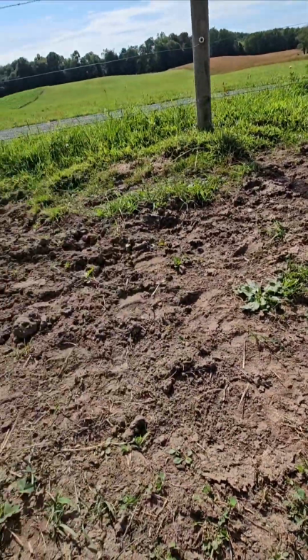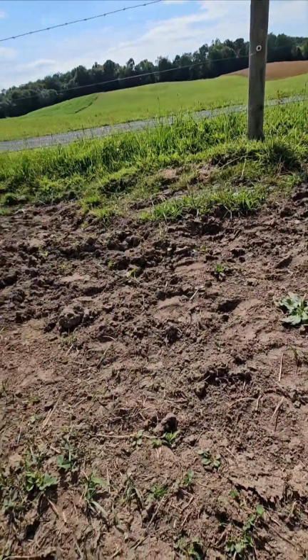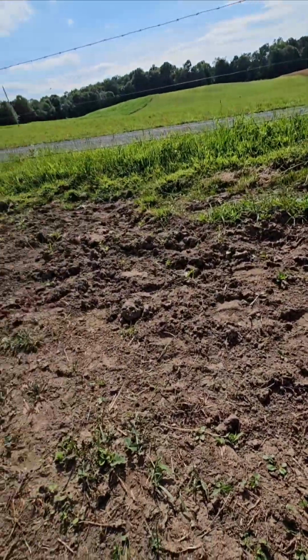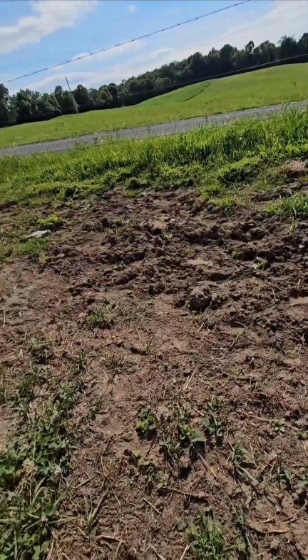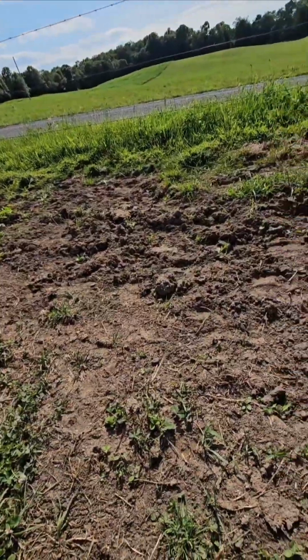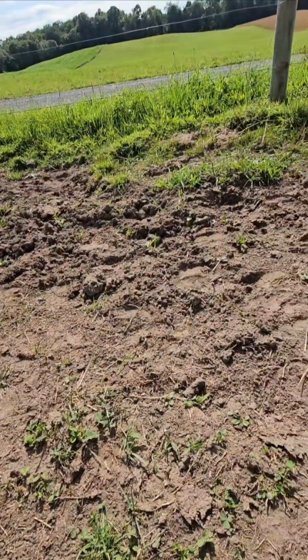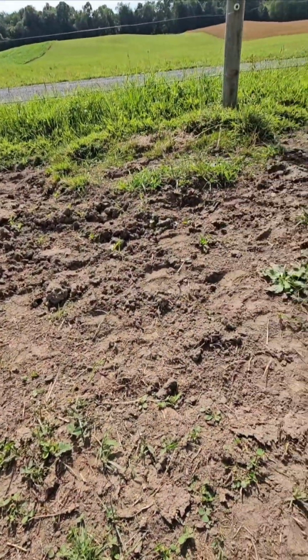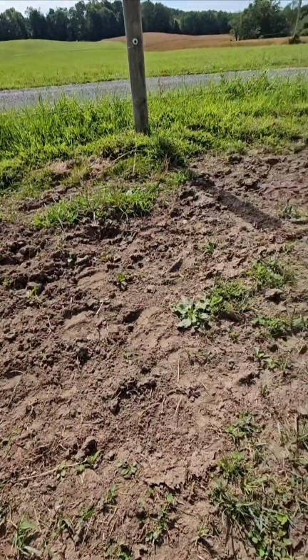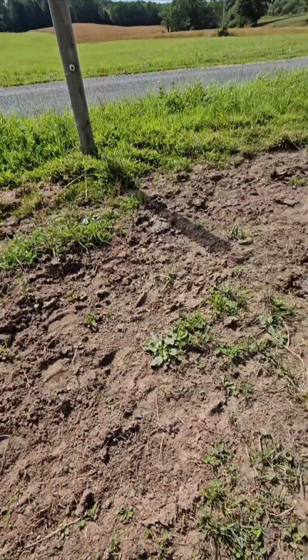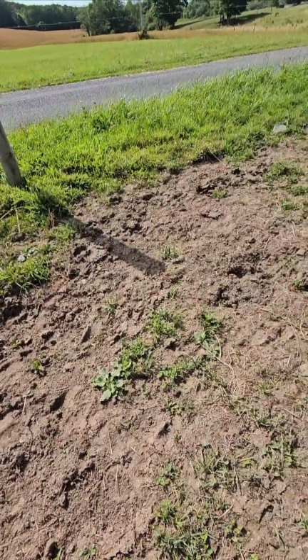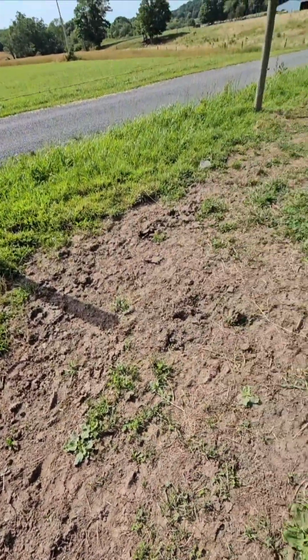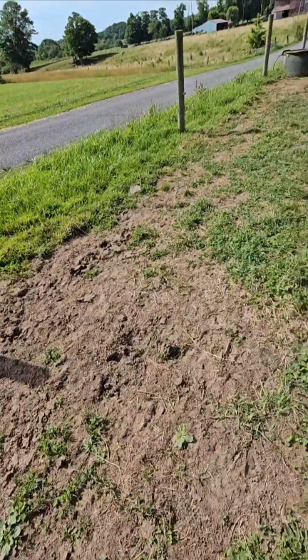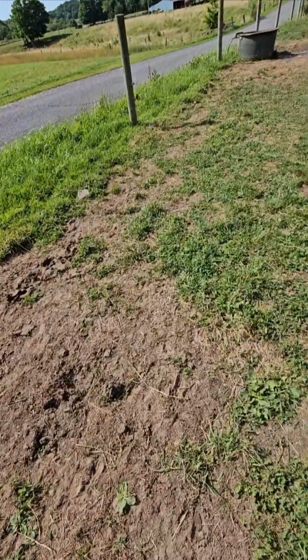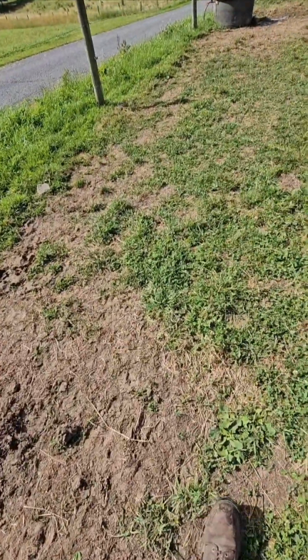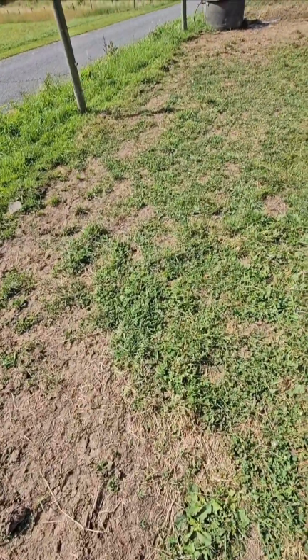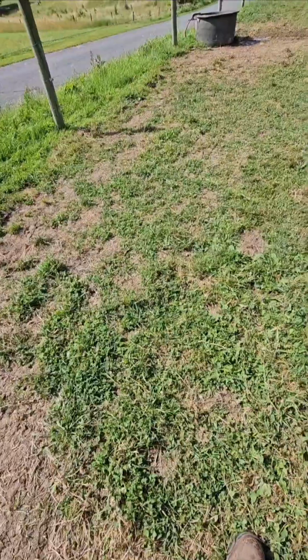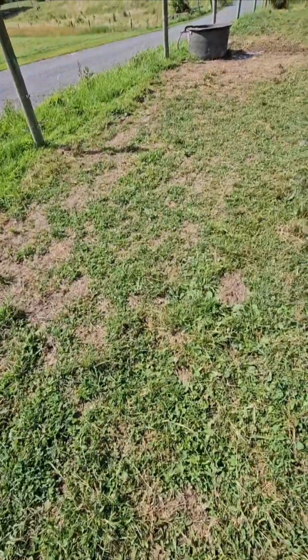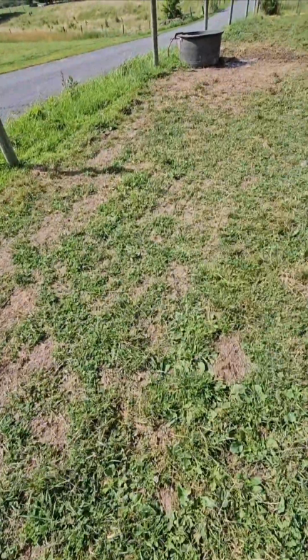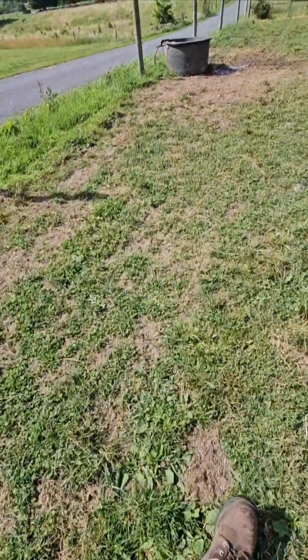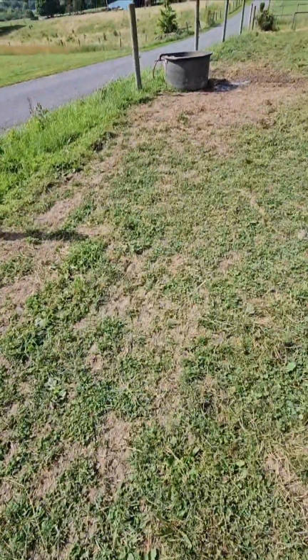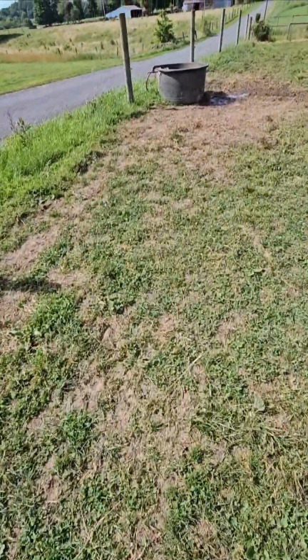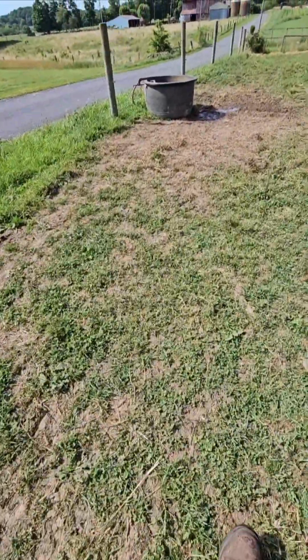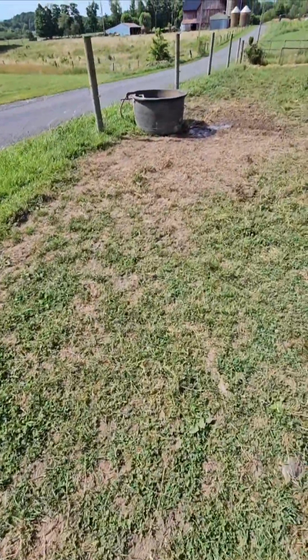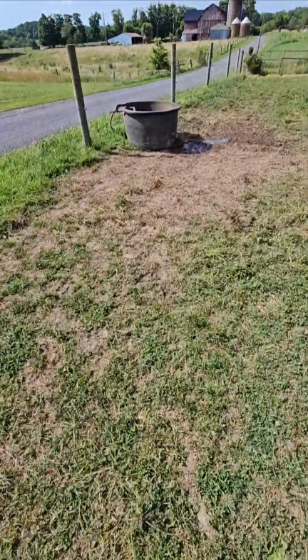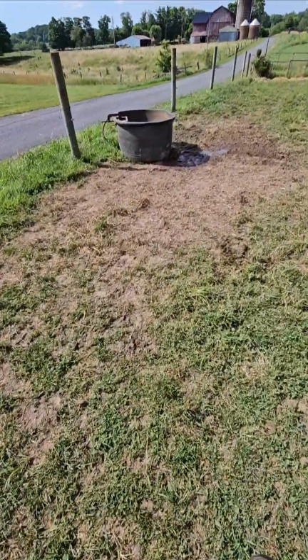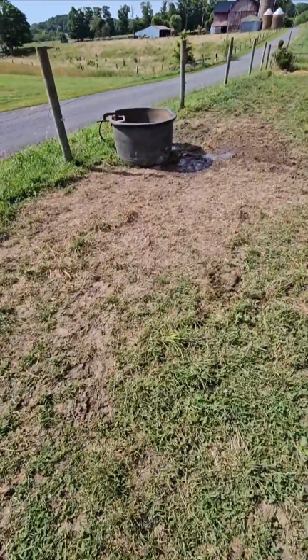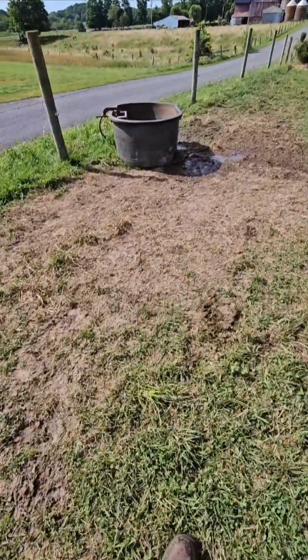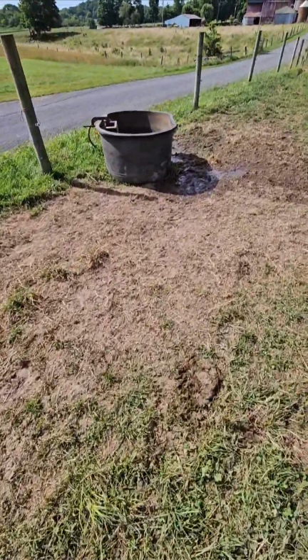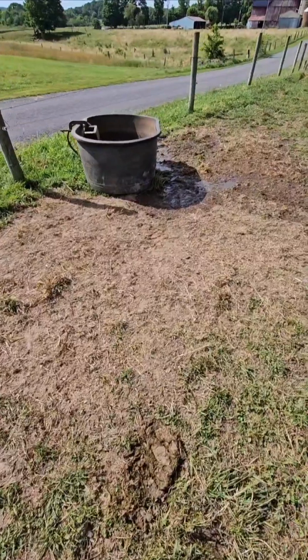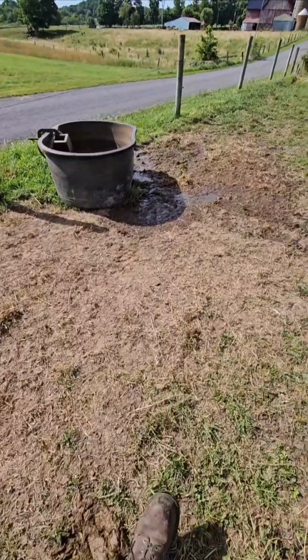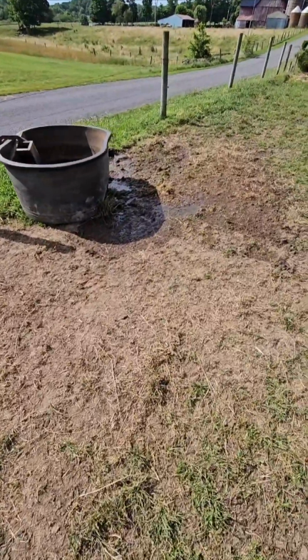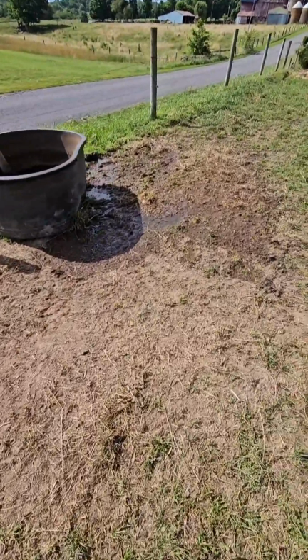But I probably left it here a little too long. We're getting into the really hot part of the year and it's gonna be harder for it to recover. So this is where the water trough currently is — I just dumped all the water out getting ready to move it.